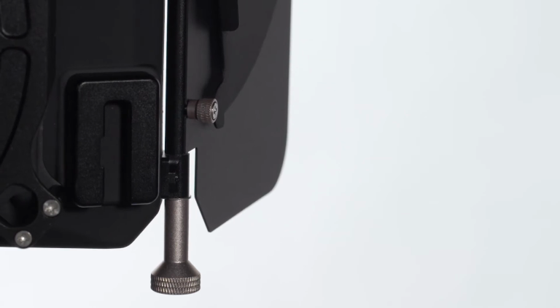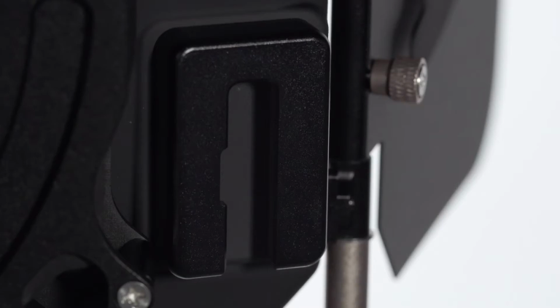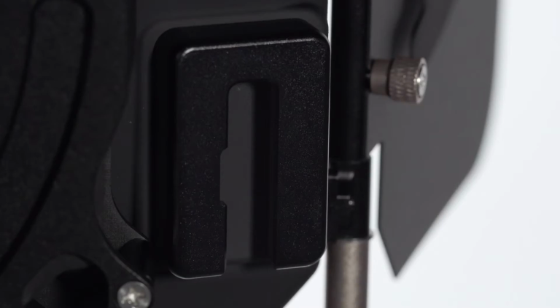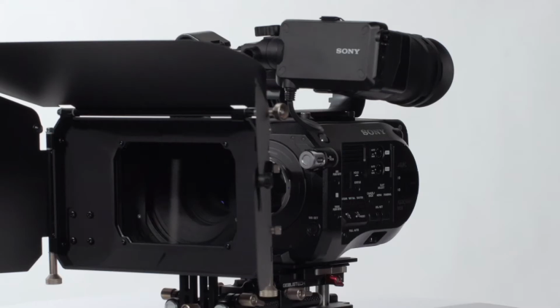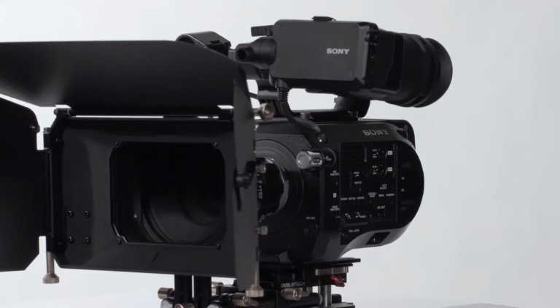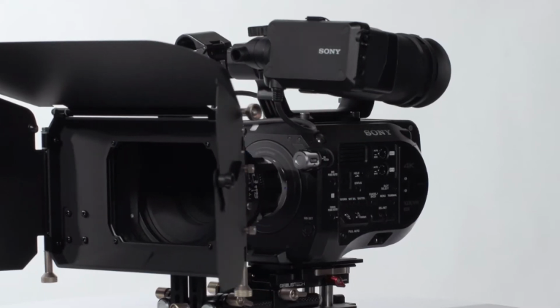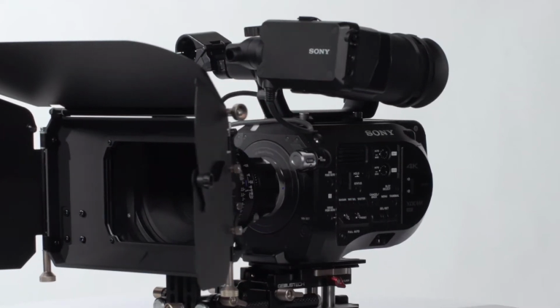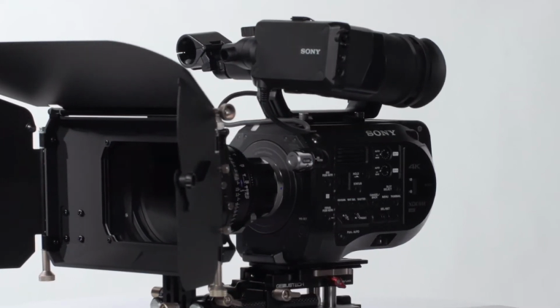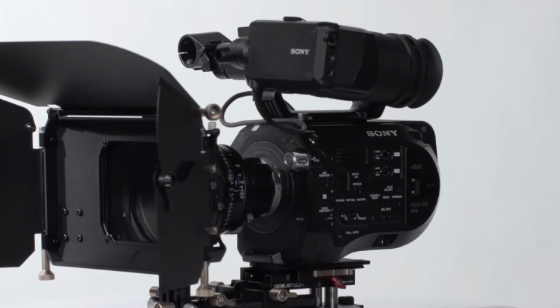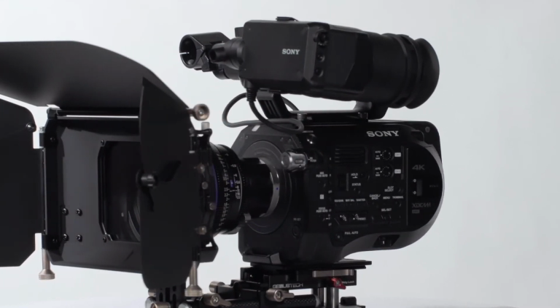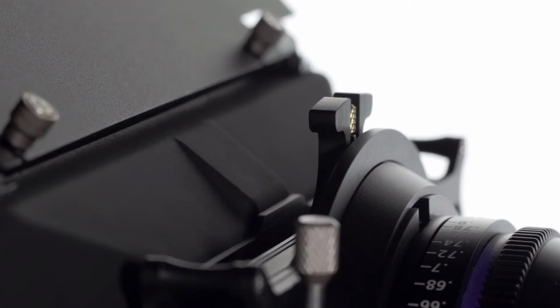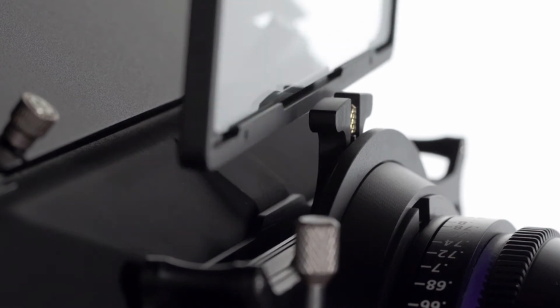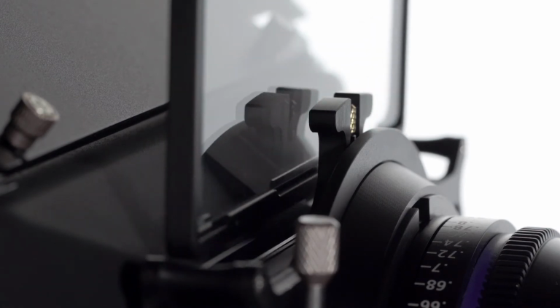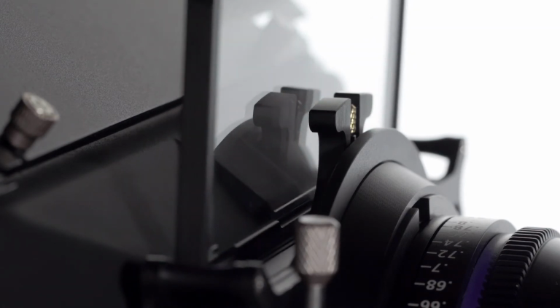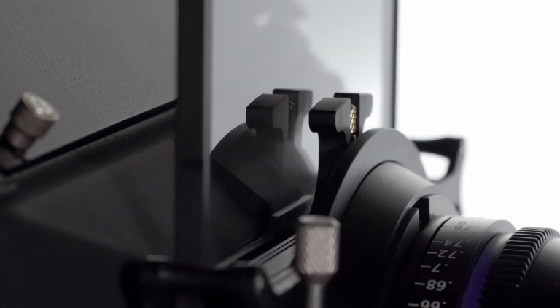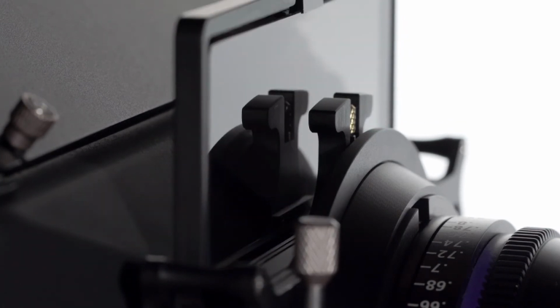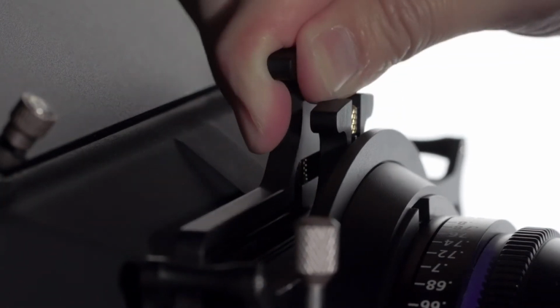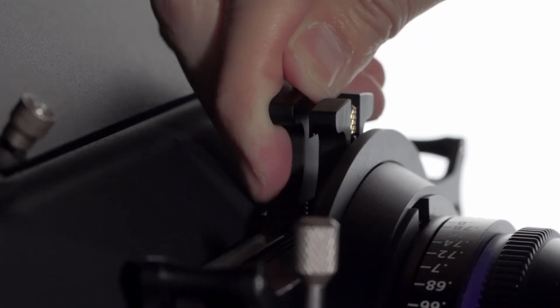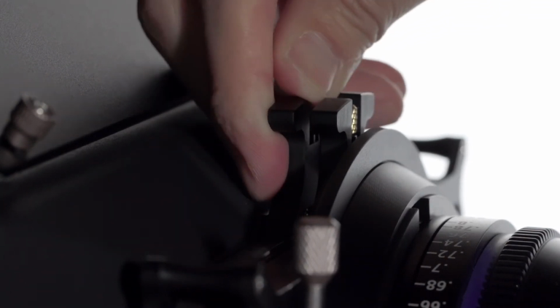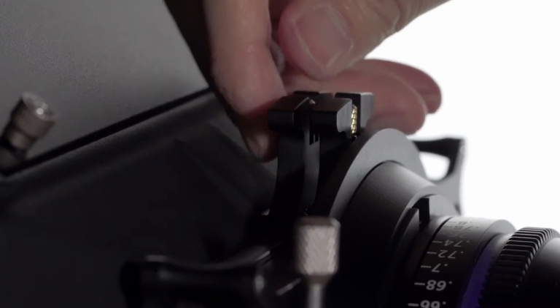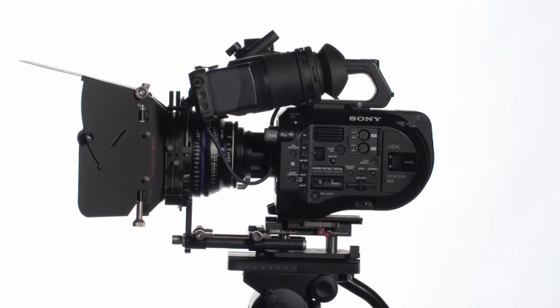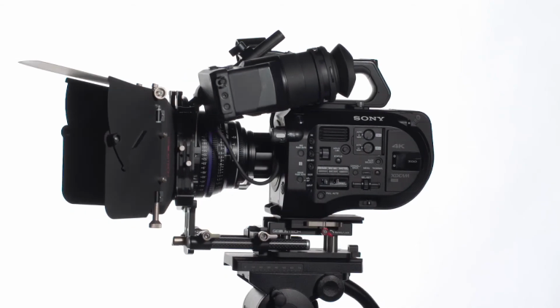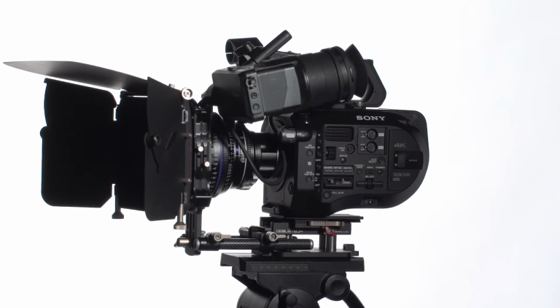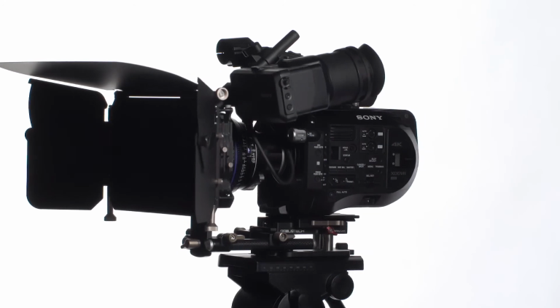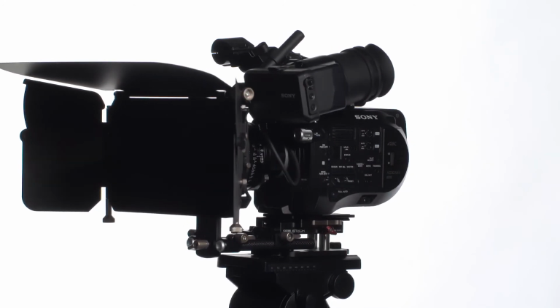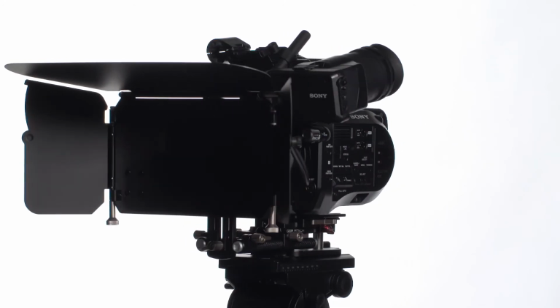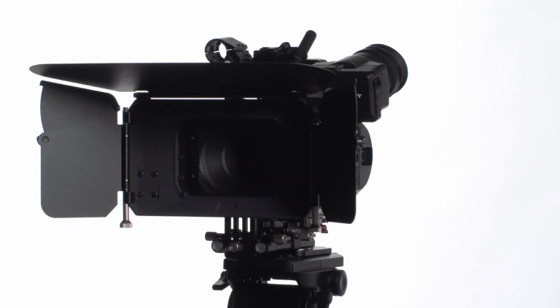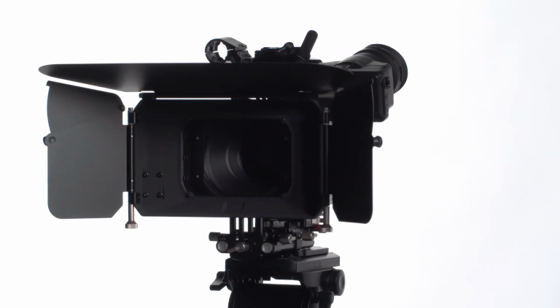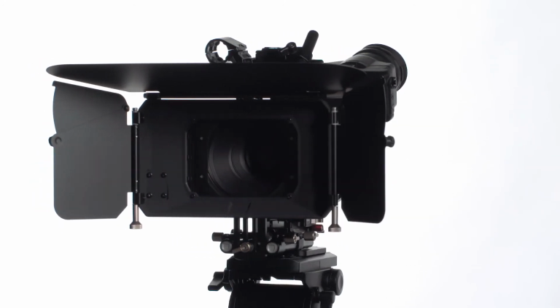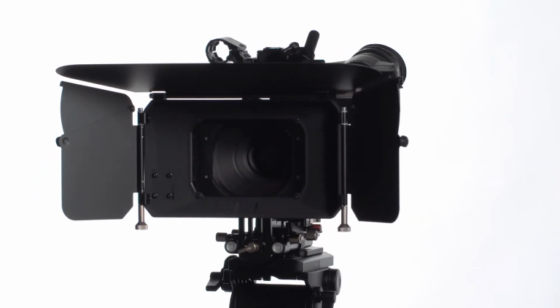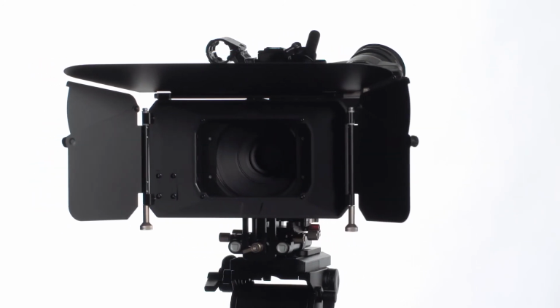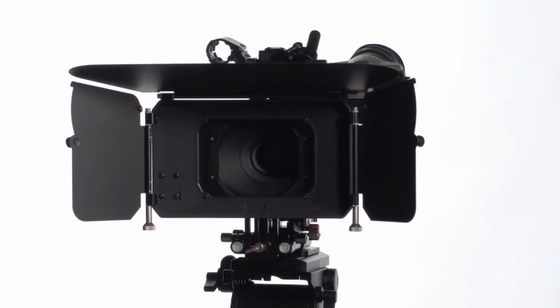This Production Matbox will be at home in your kit. Designed to the highest precision and aesthetic, and built to withstand a busy day on set. For more information, contact us at www.genestech.tv